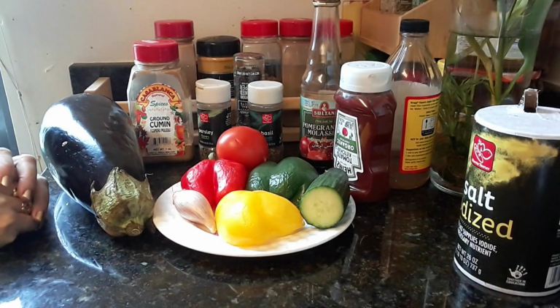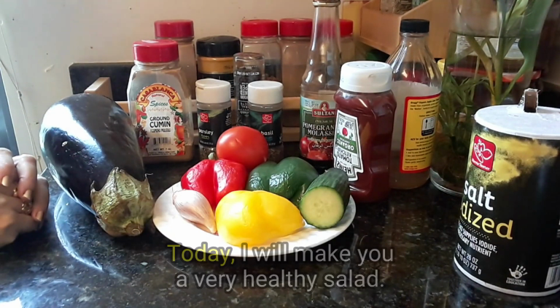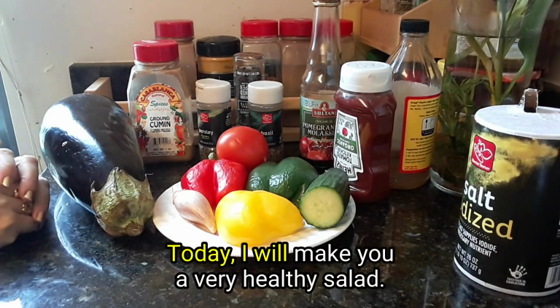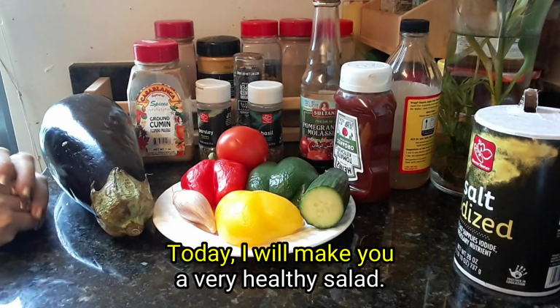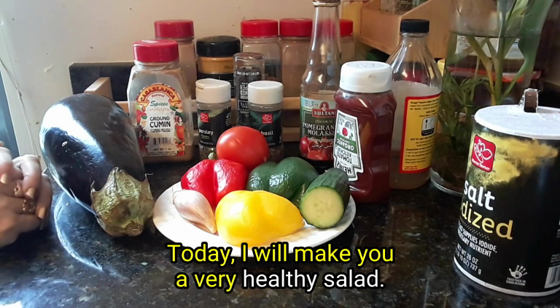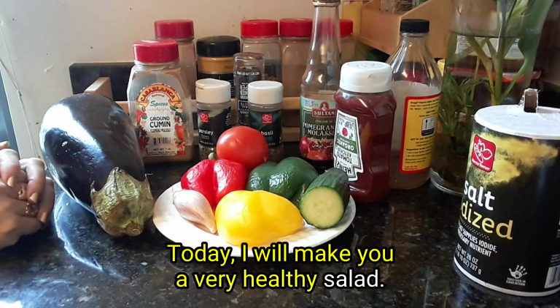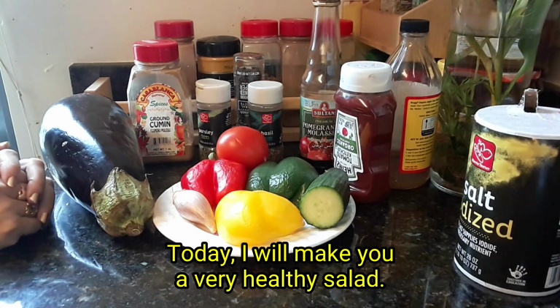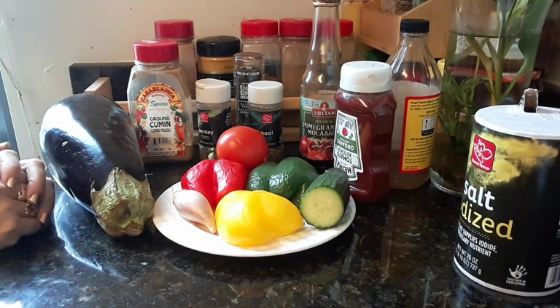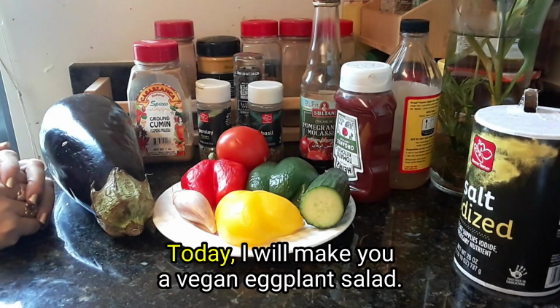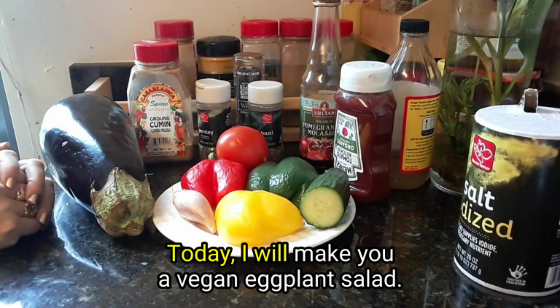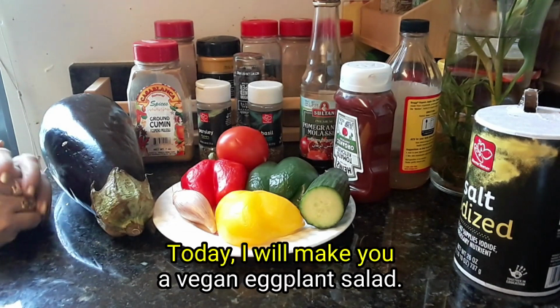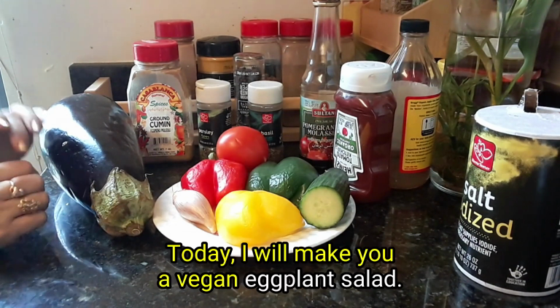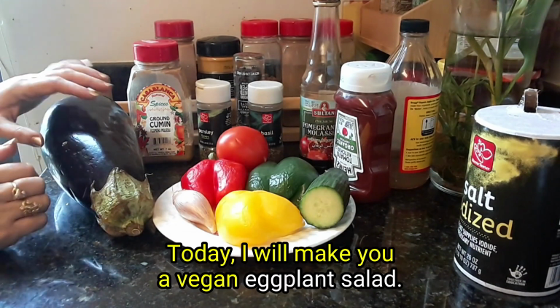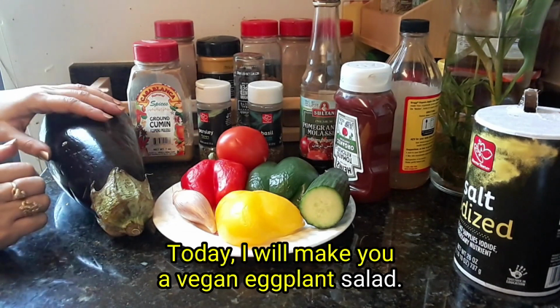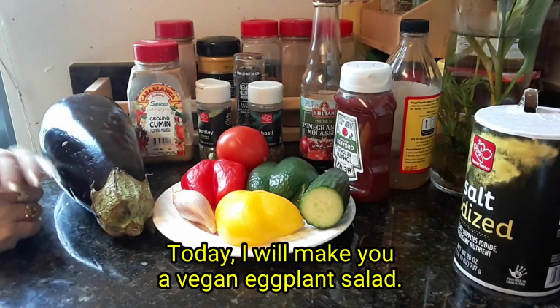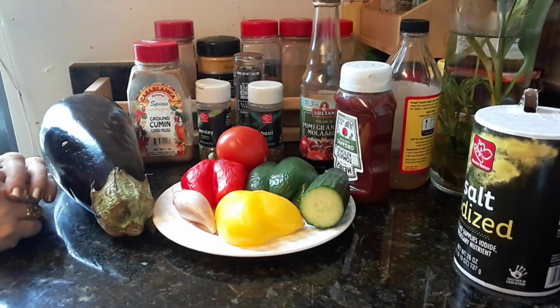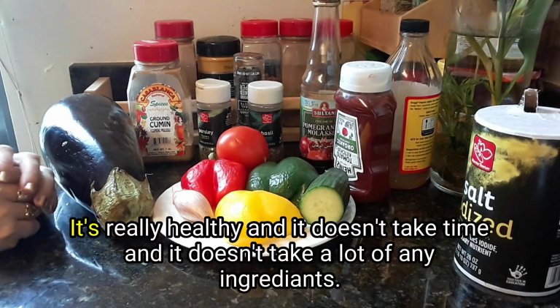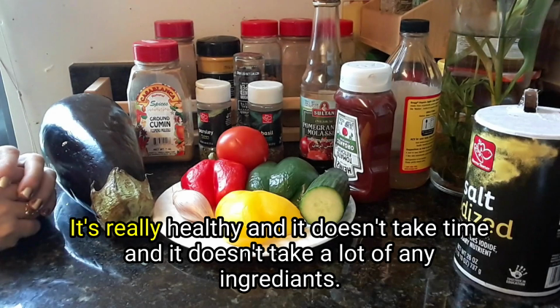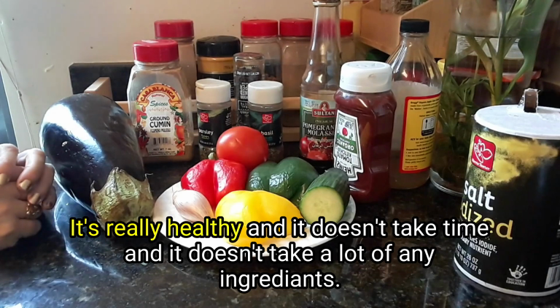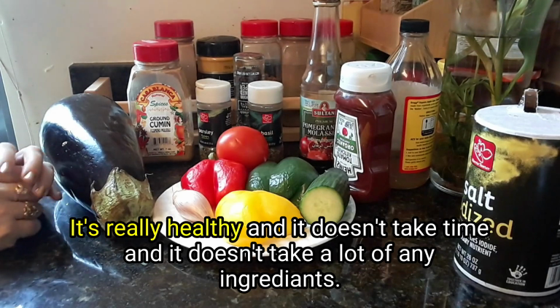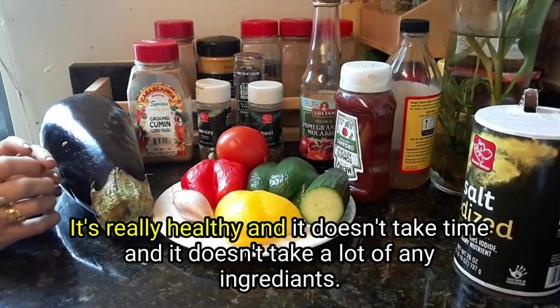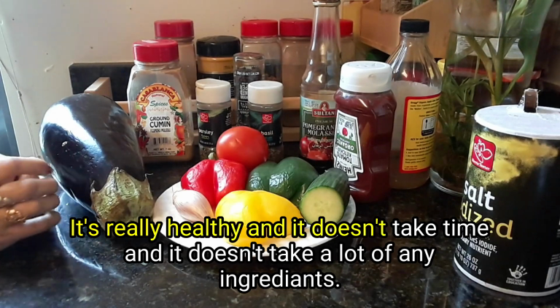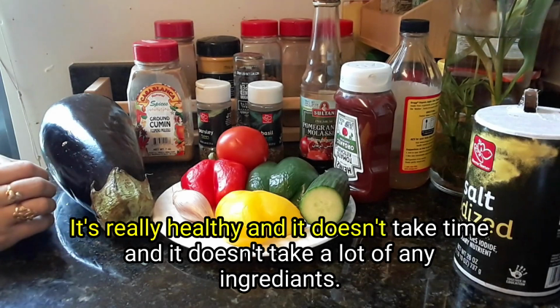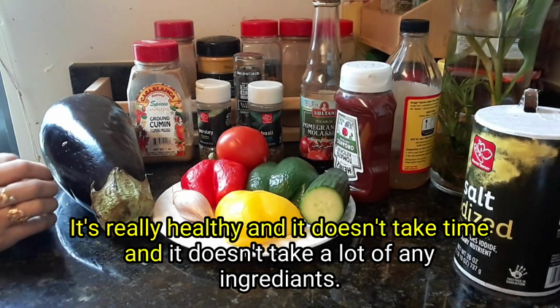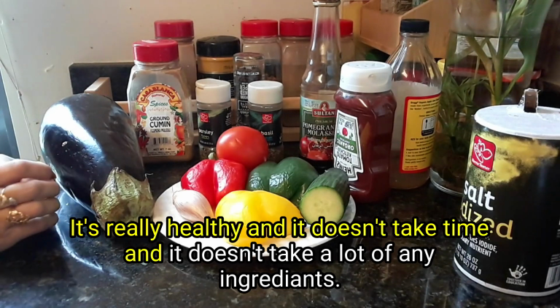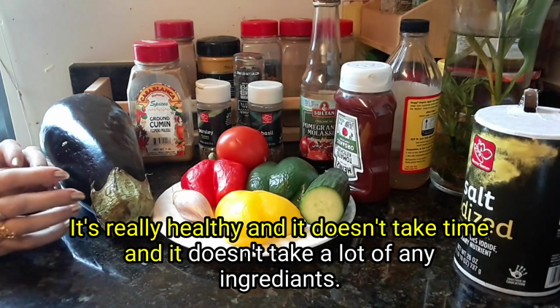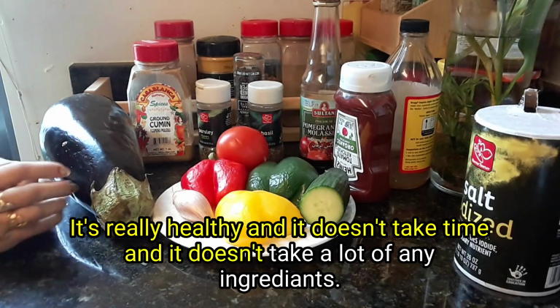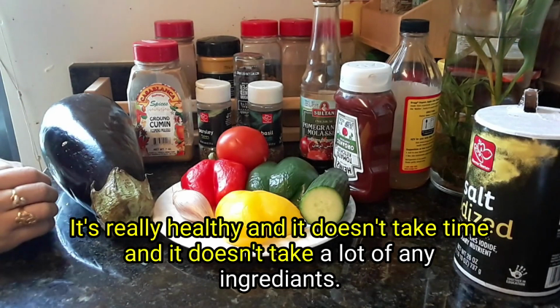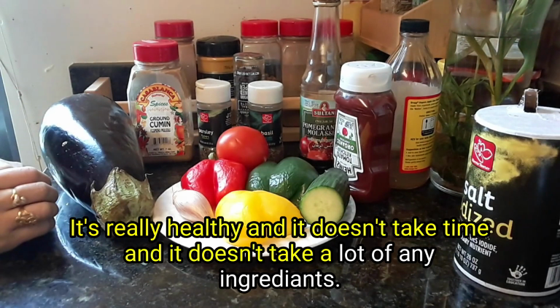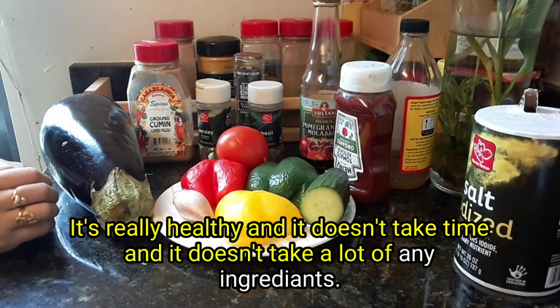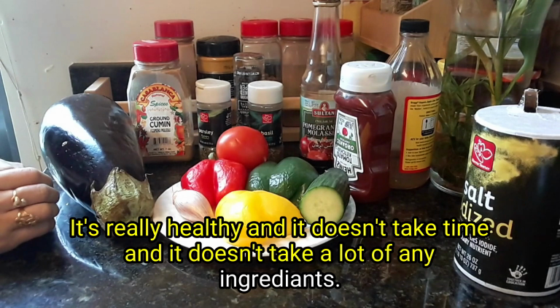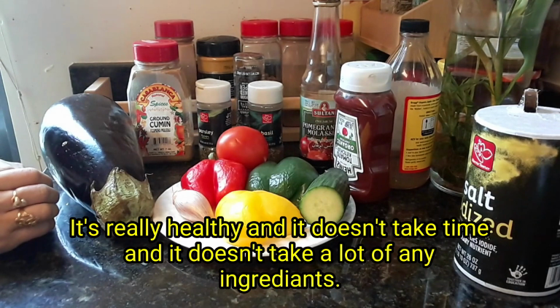Today I will make you a very healthy salad — a vegan eggplant salad. It's really healthy, it doesn't take much time, and it doesn't require a lot of ingredients.